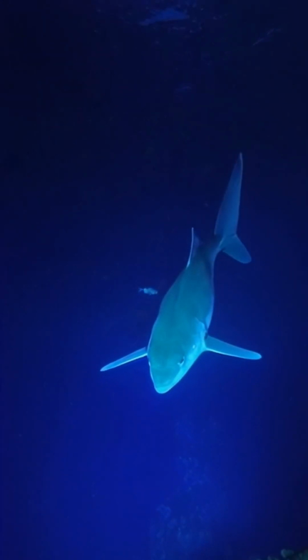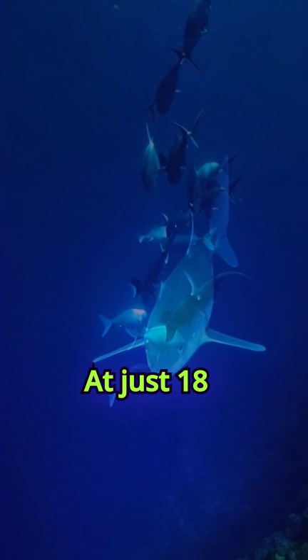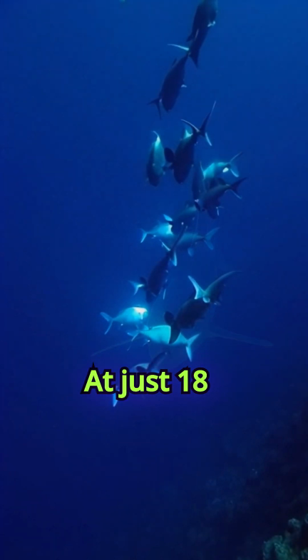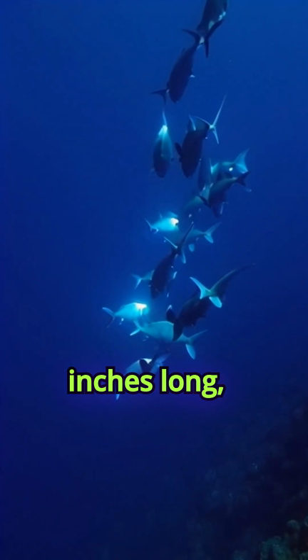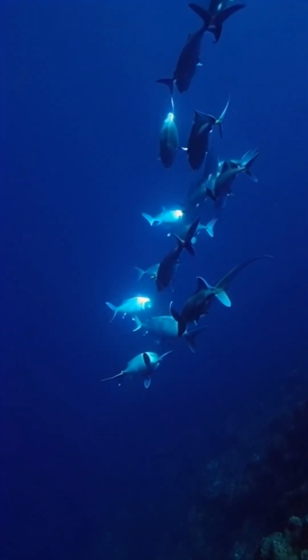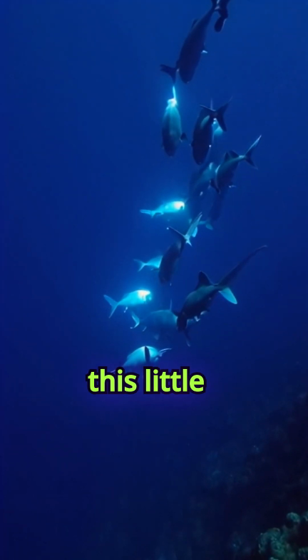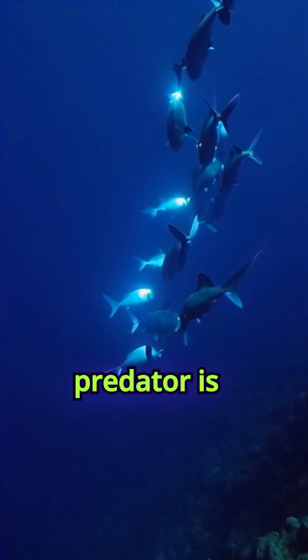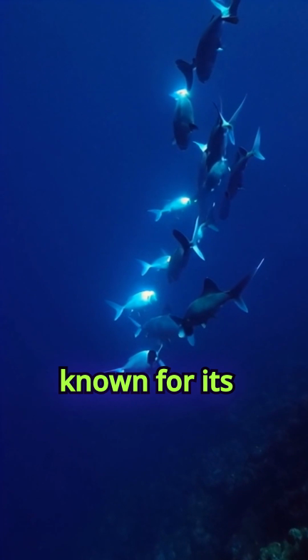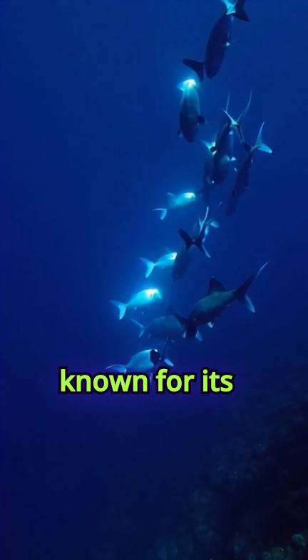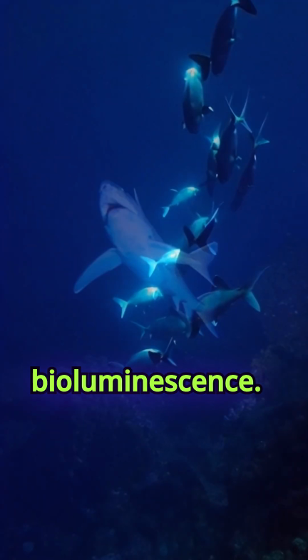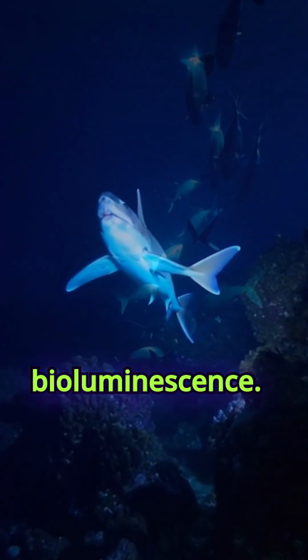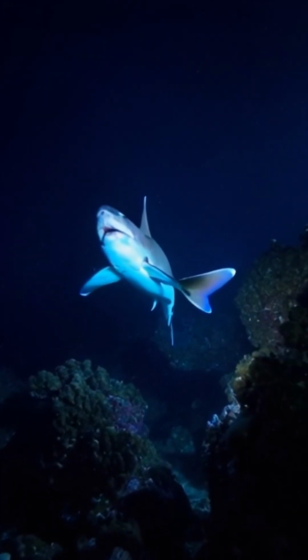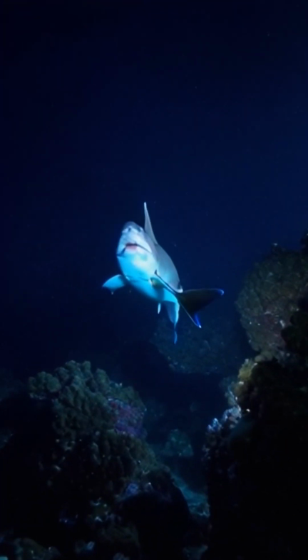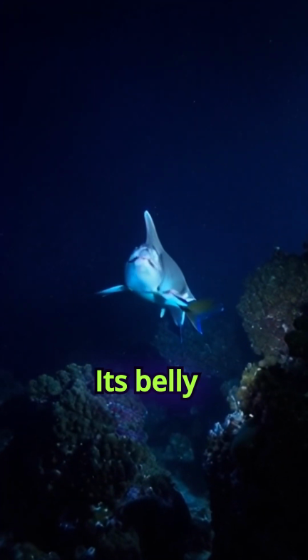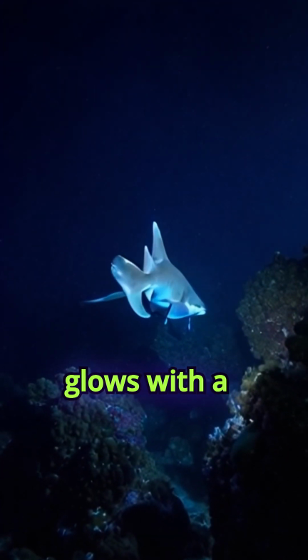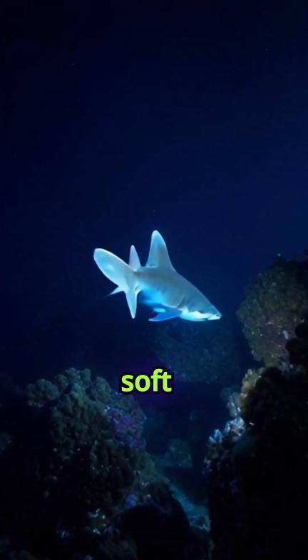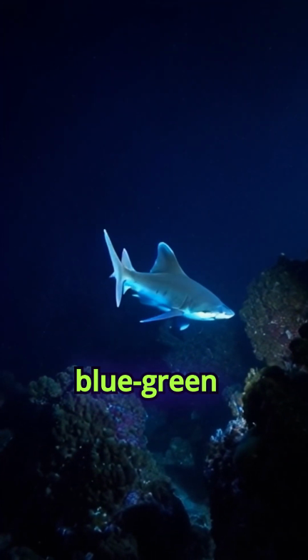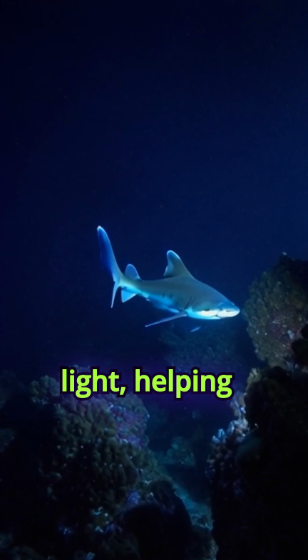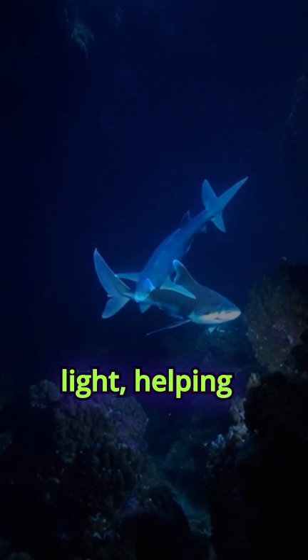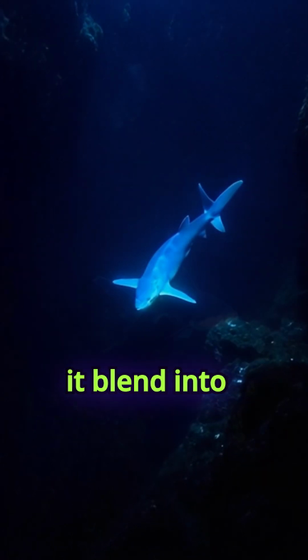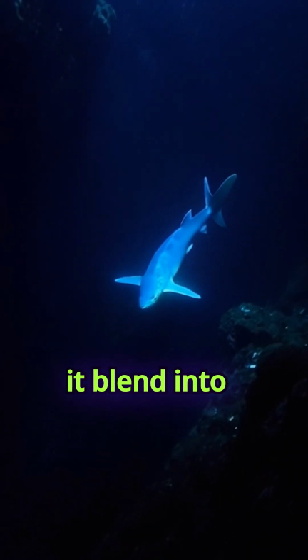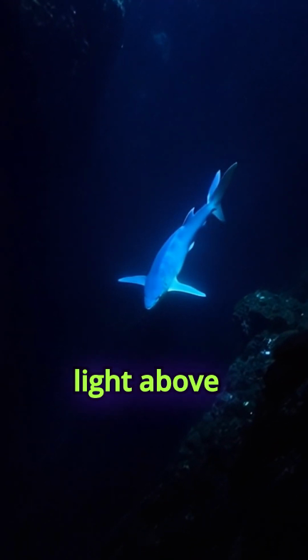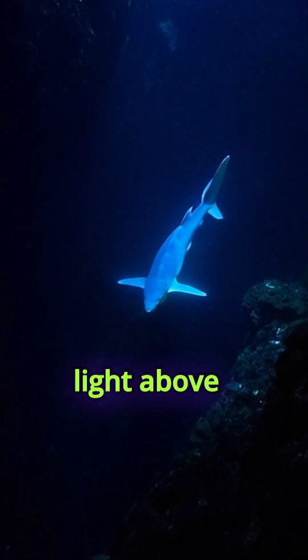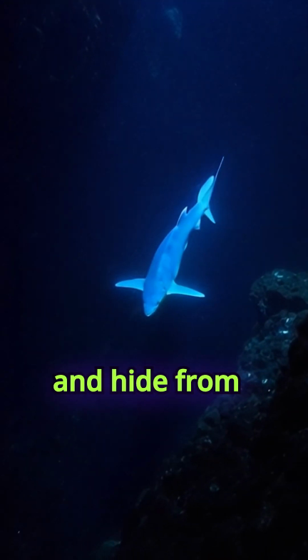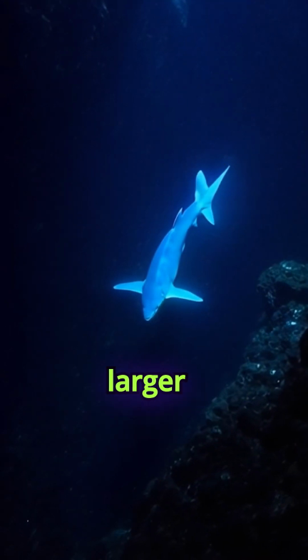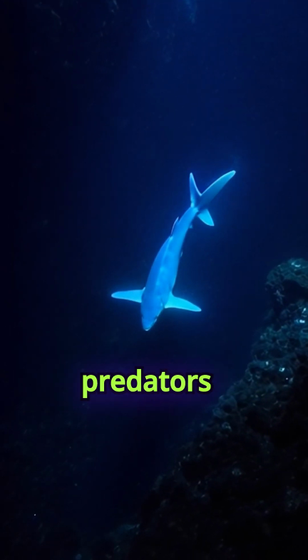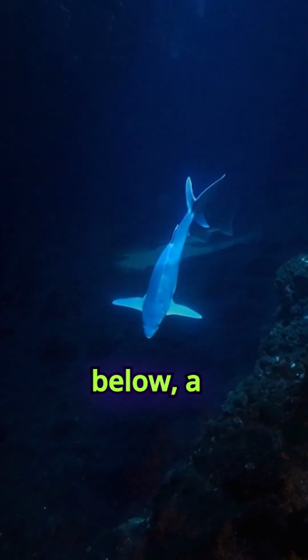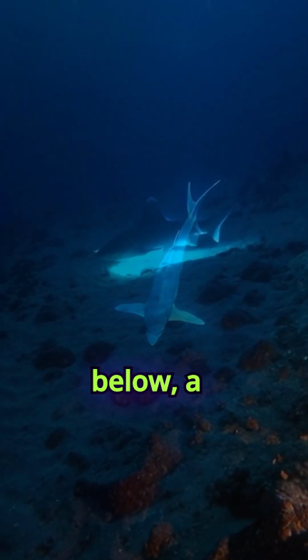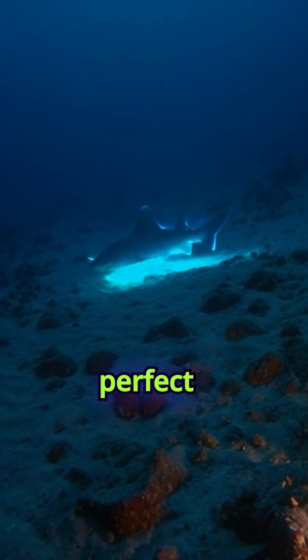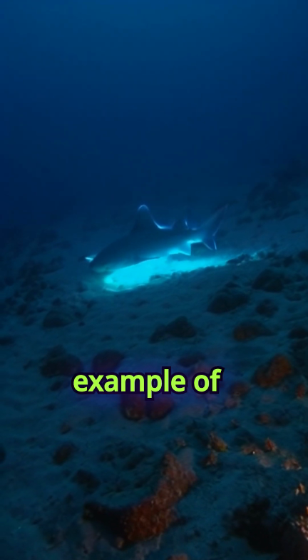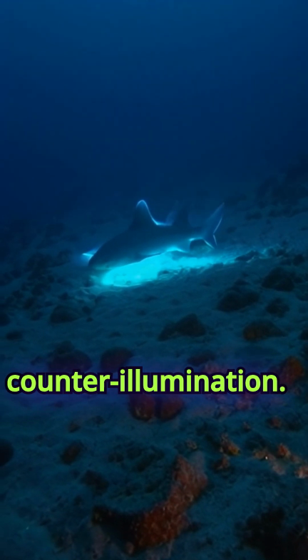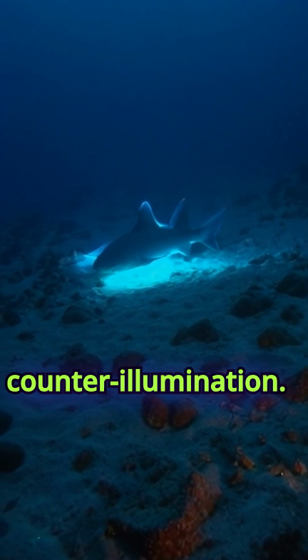At just 18 inches long, this little predator is known for its bioluminescence. Its belly glows with a soft blue-green light, helping it blend into the faint light above and hide from larger predators below — a perfect example of counter-illumination.